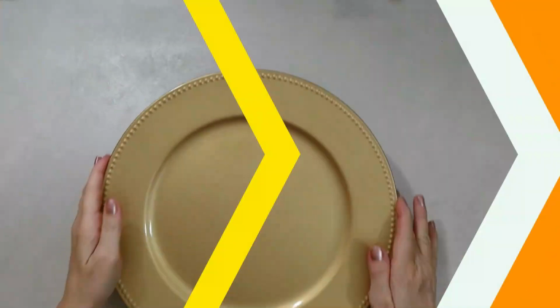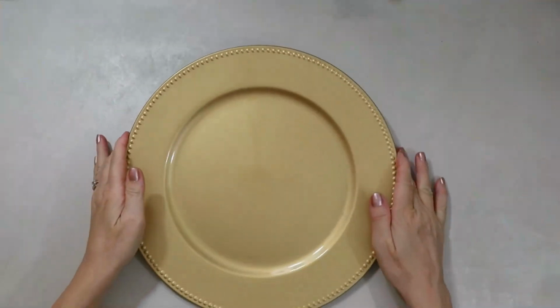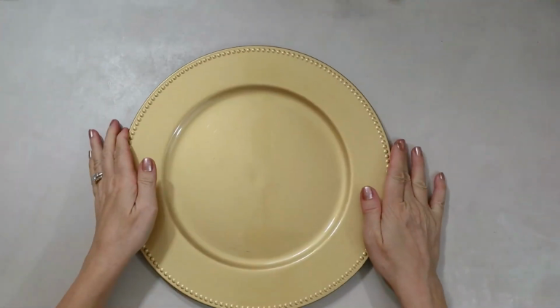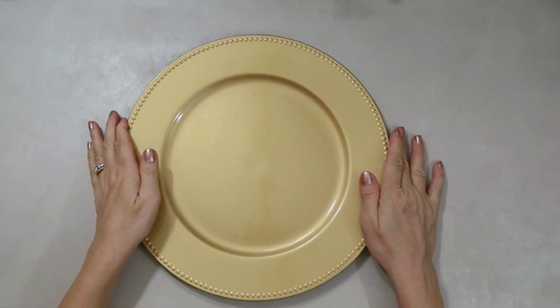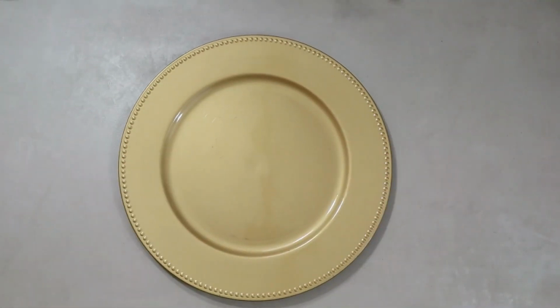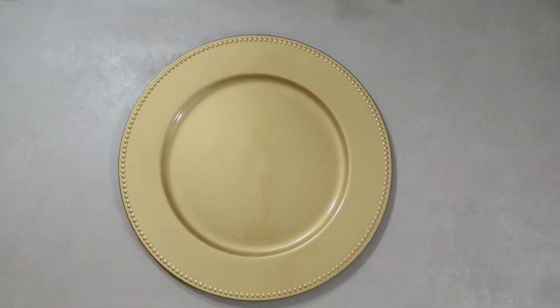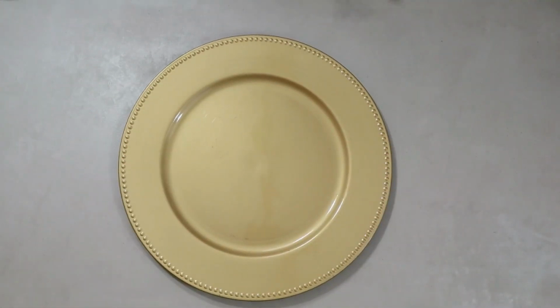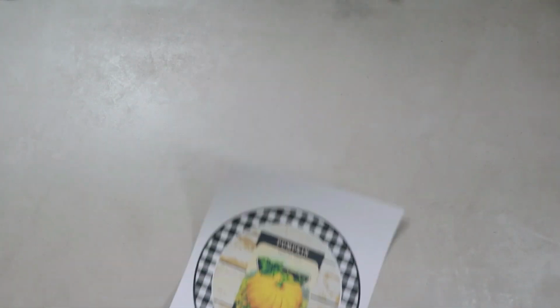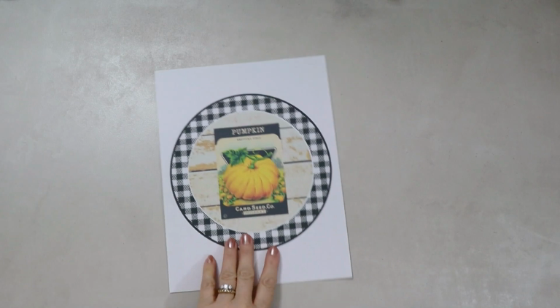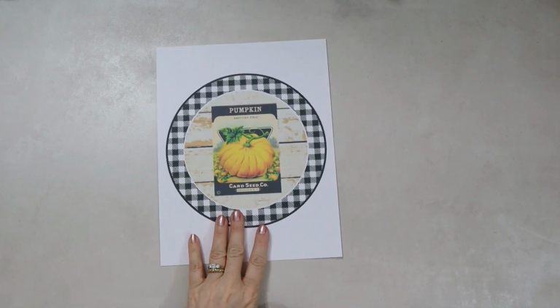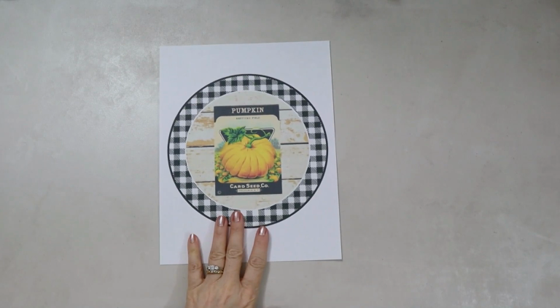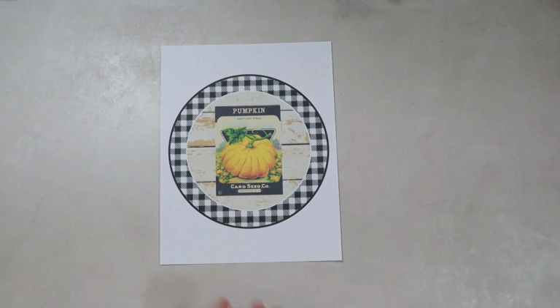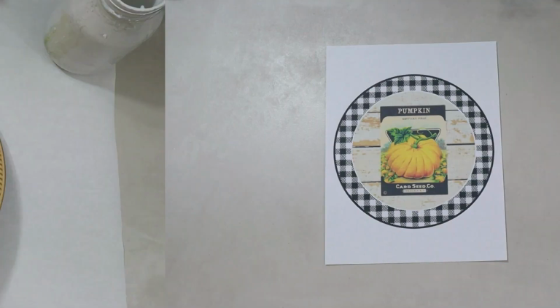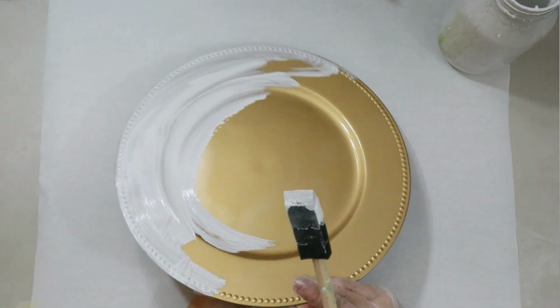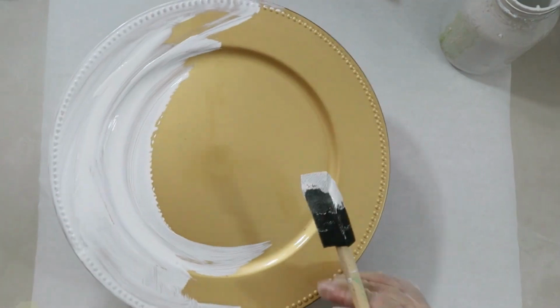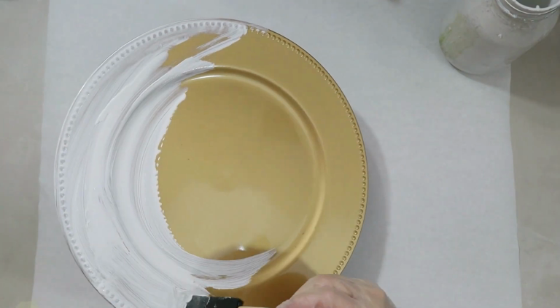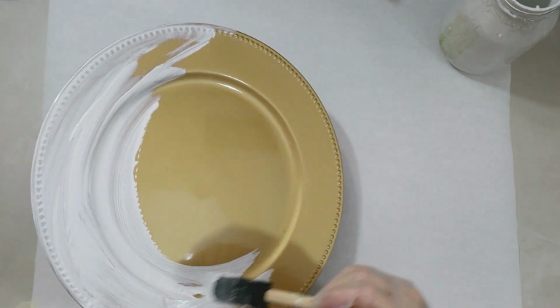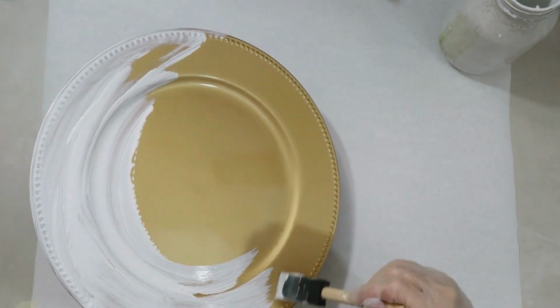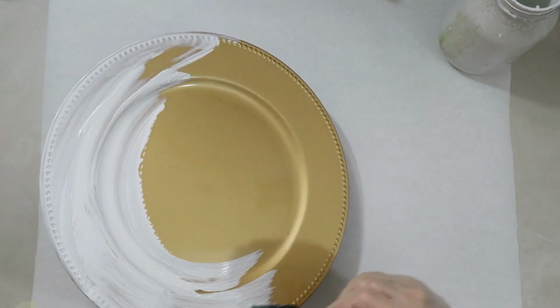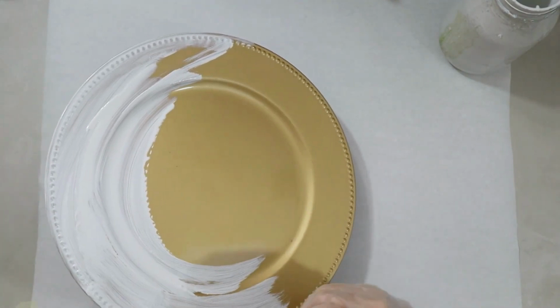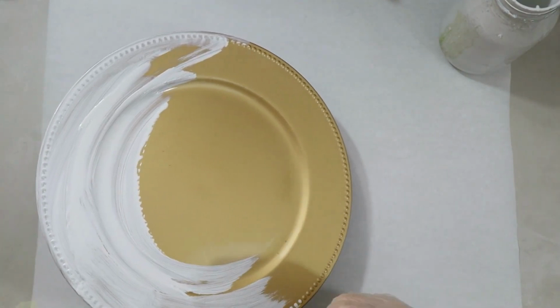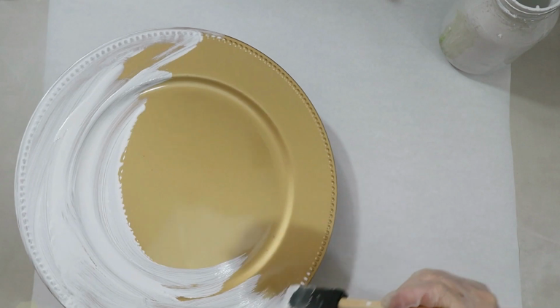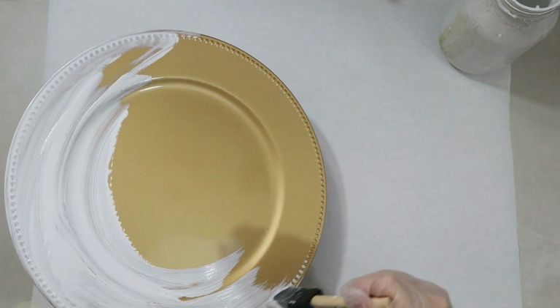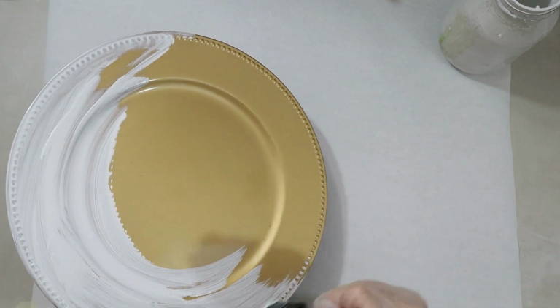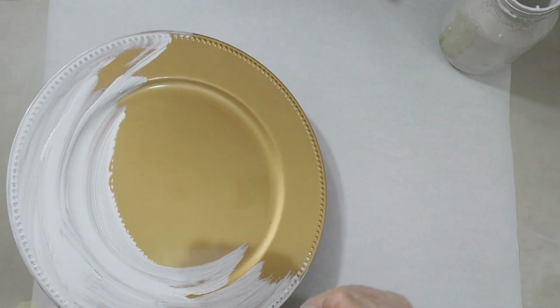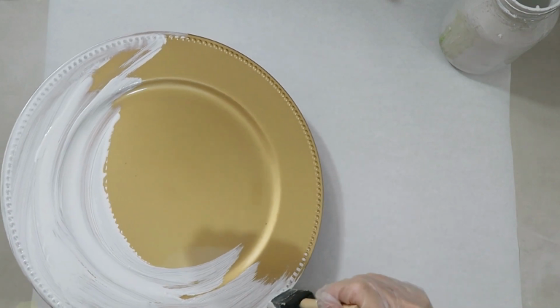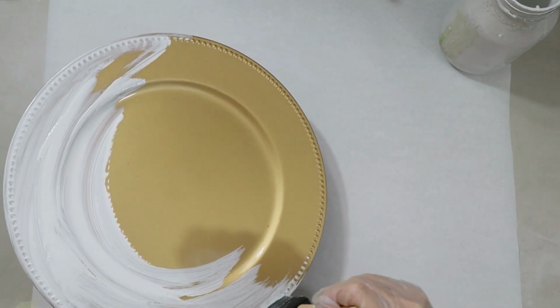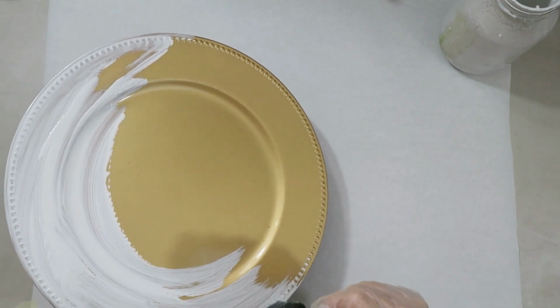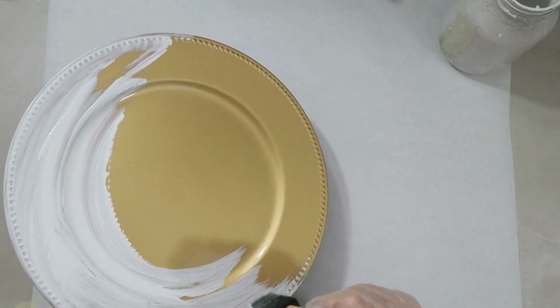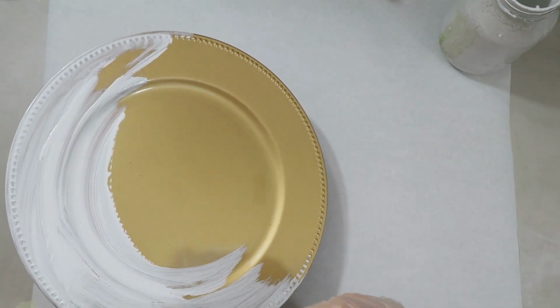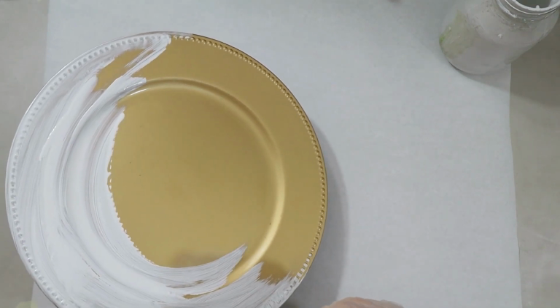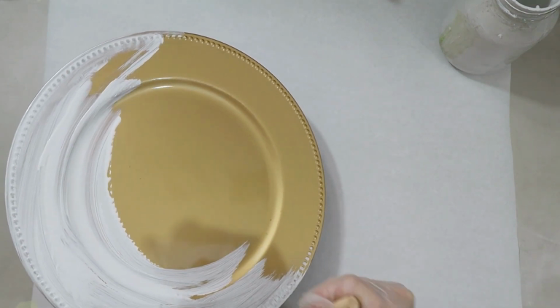For this DIY, you're going to need one of these chargers from the Dollar Tree and one of these printables. That's a free printable I designed, and it's down below in my description box. You can click the link and it will take you right to it.